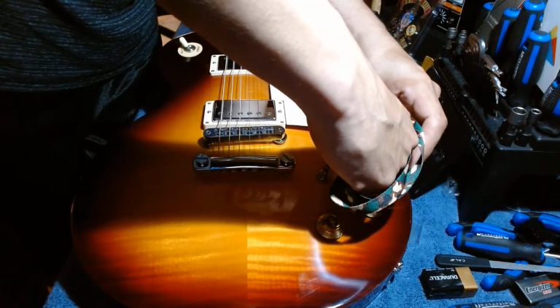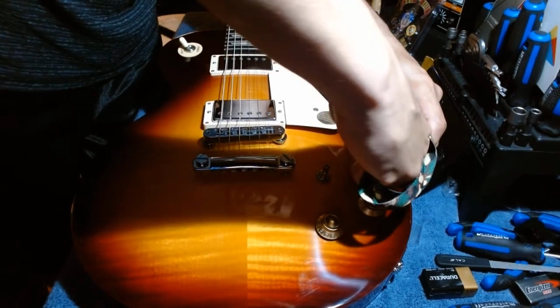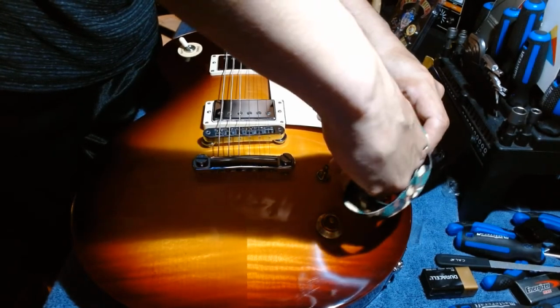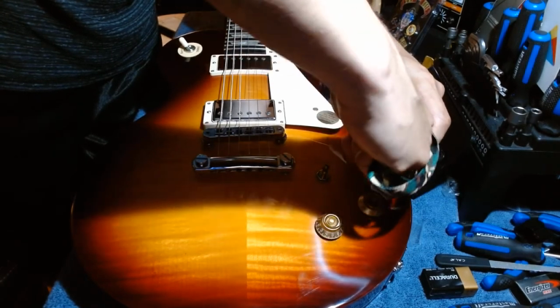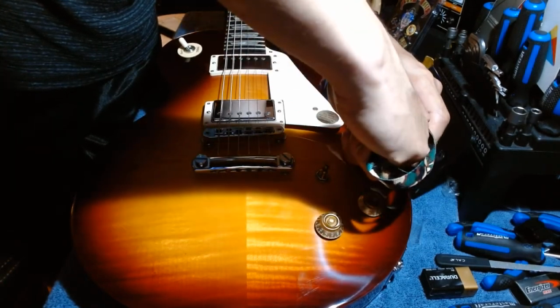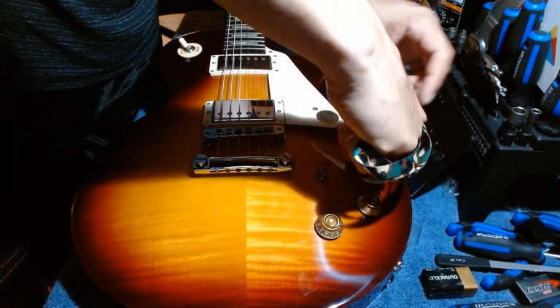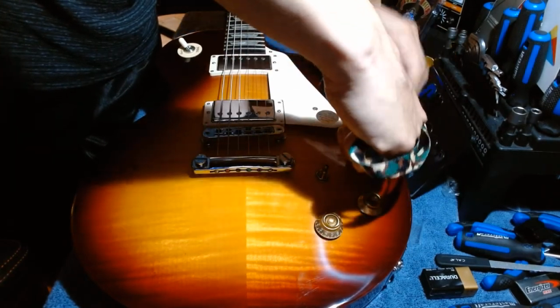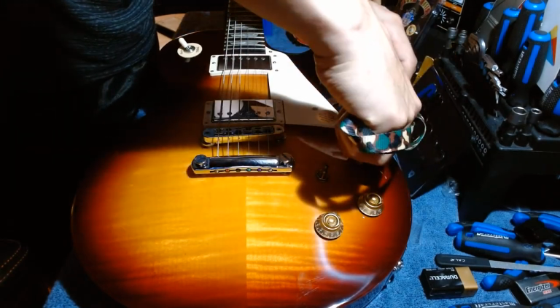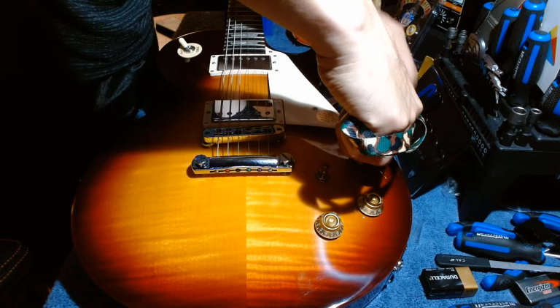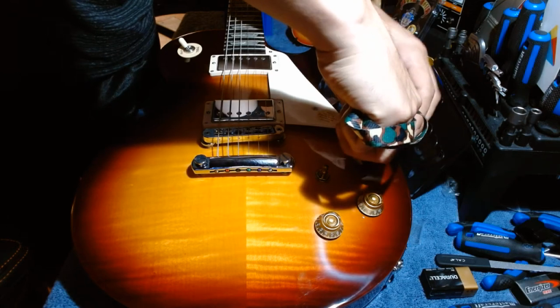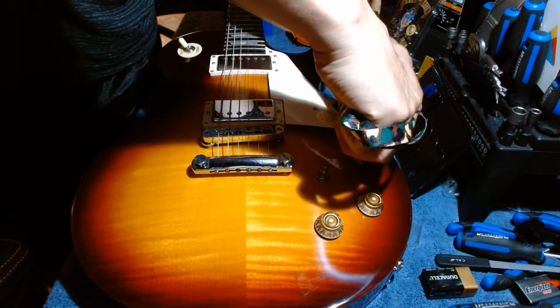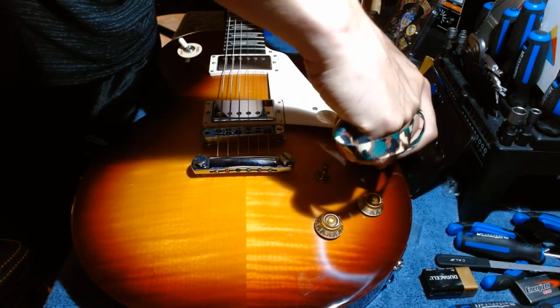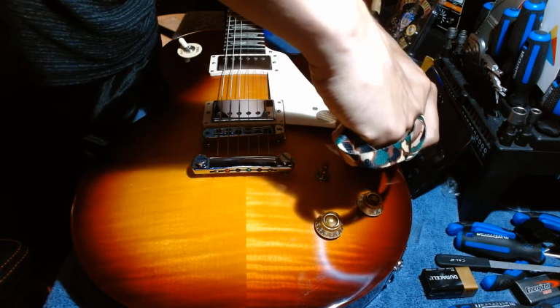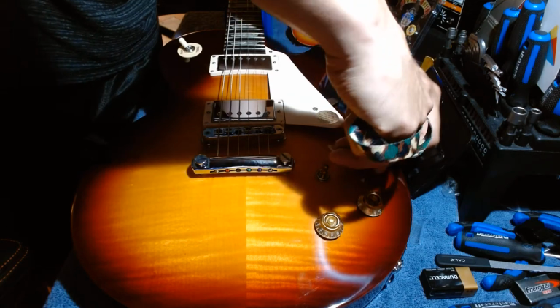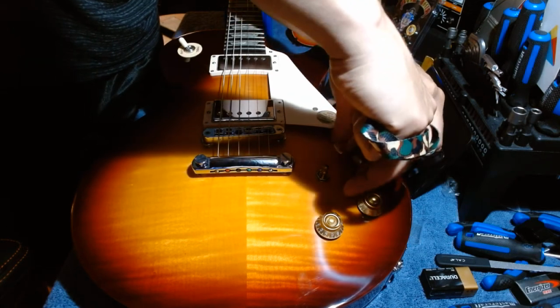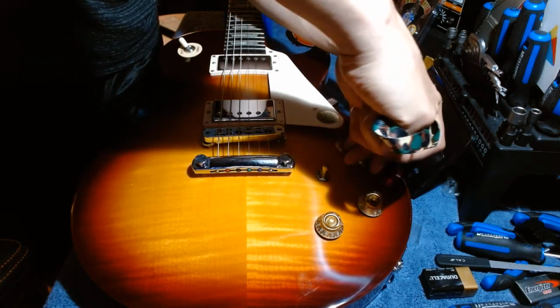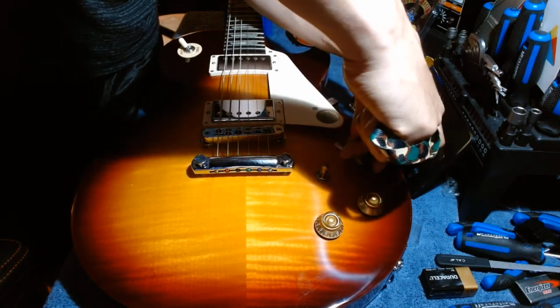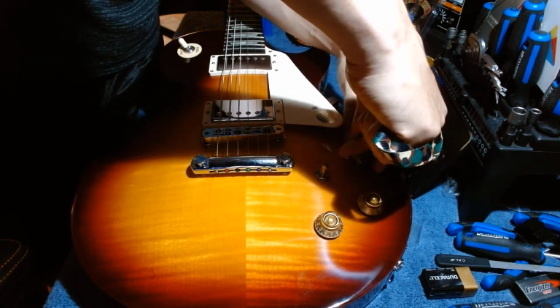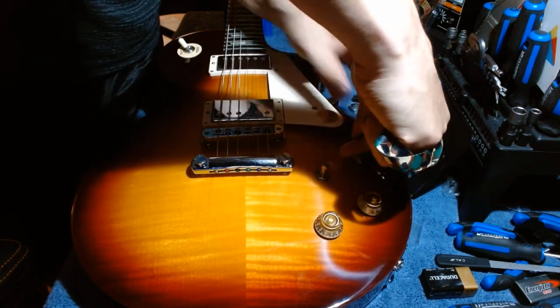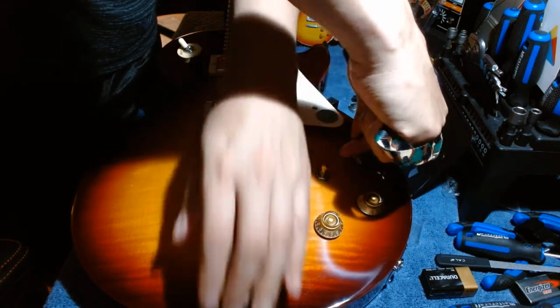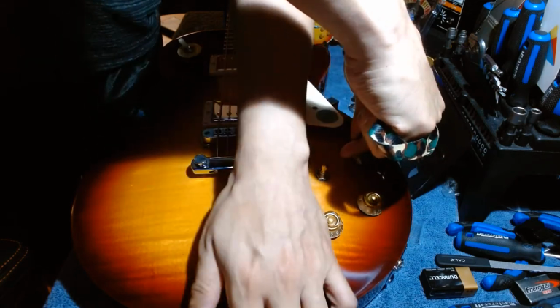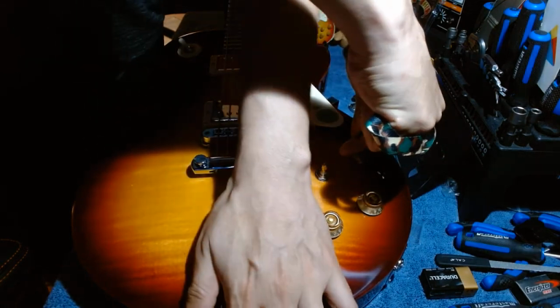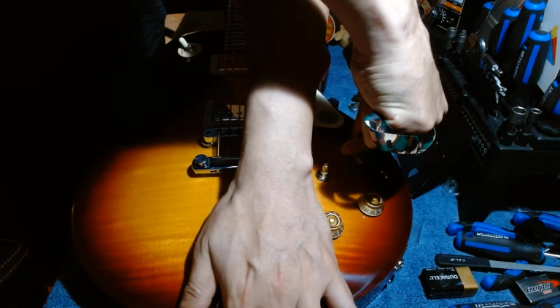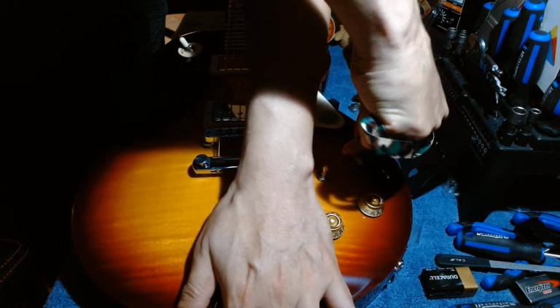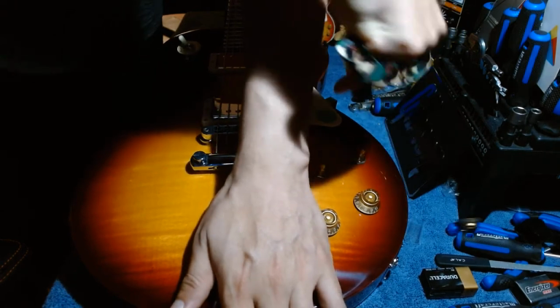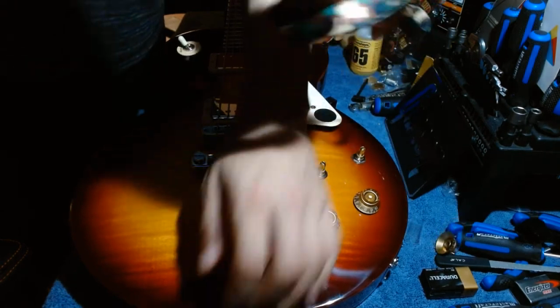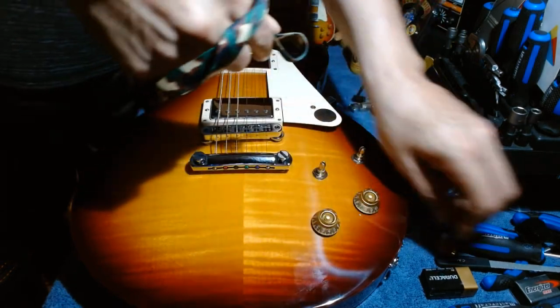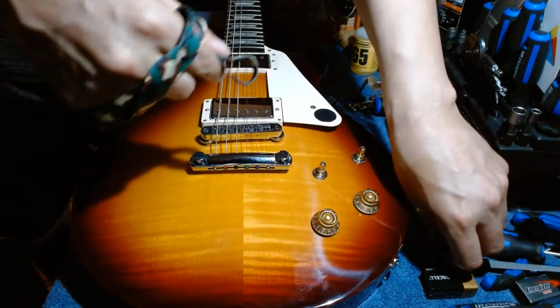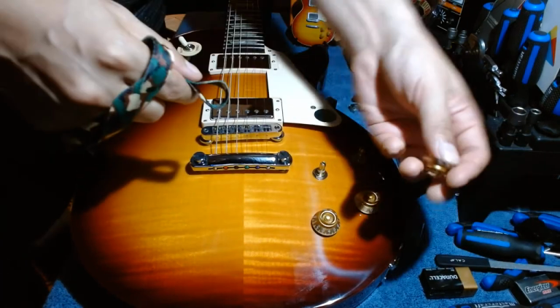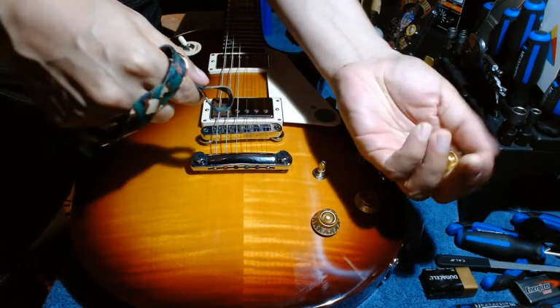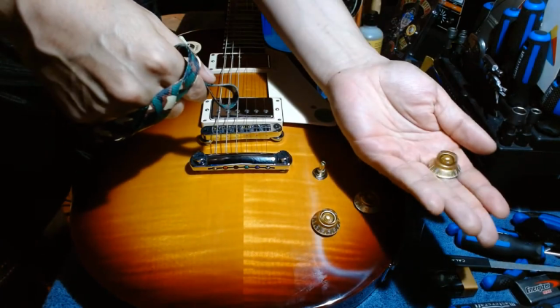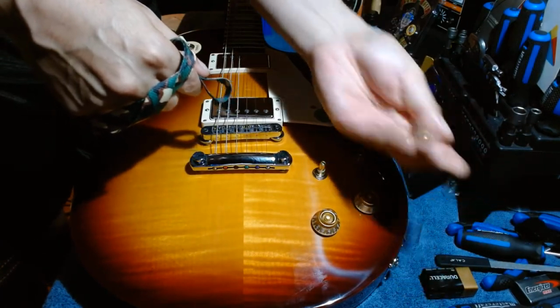Then you just pull up tight, kind of push down on it, and it comes off very easily — no damage at all. Do the same to the other knobs. Using your hands sometimes works, but this method is the best way without damaging the top or the potentiometer shafts. Make sure the key is halfway under the knob, hold down, and it just comes right off.